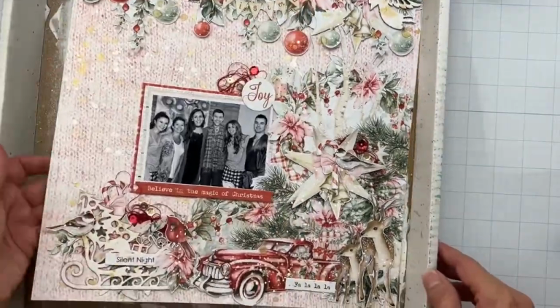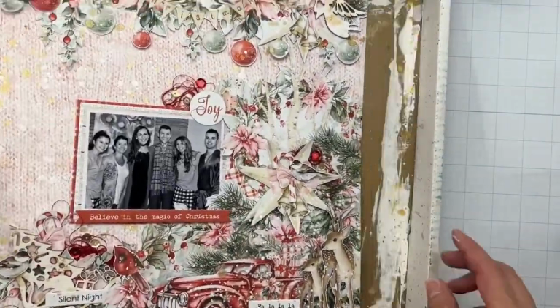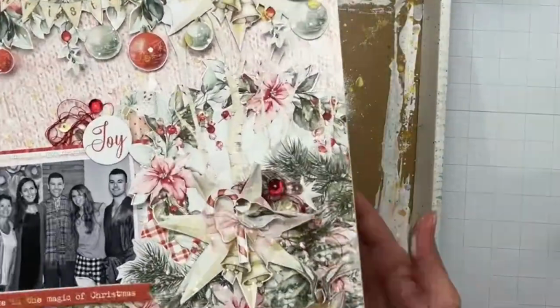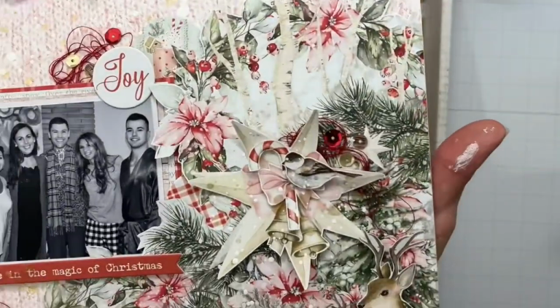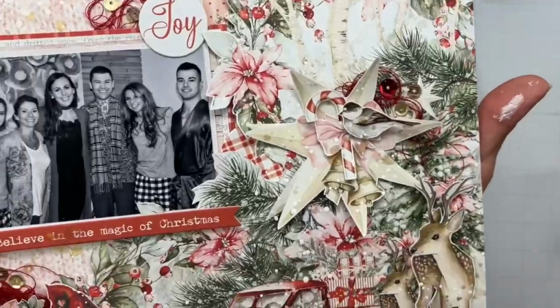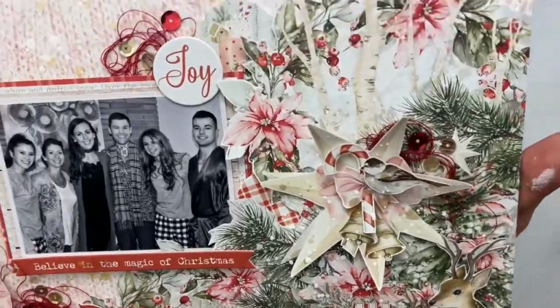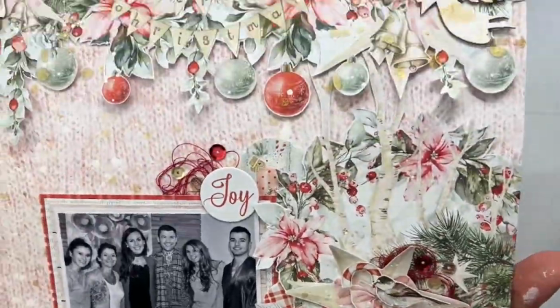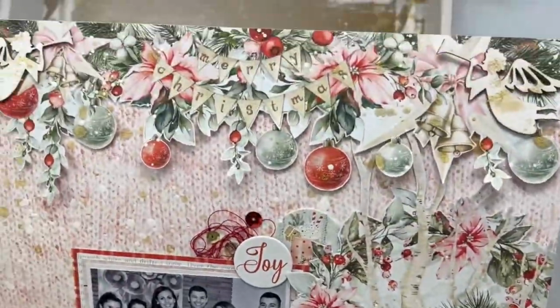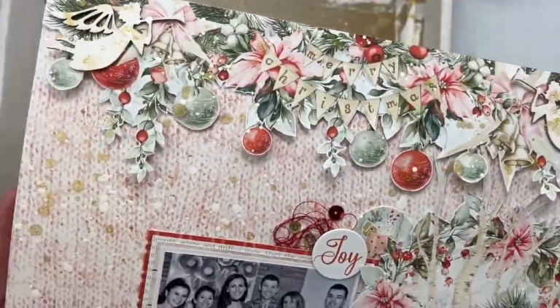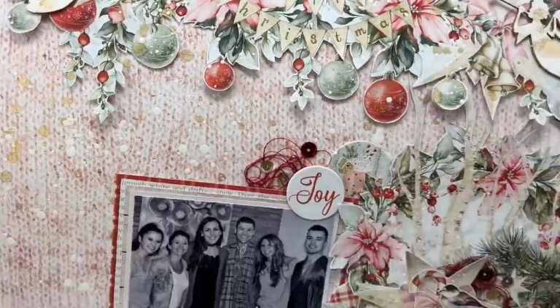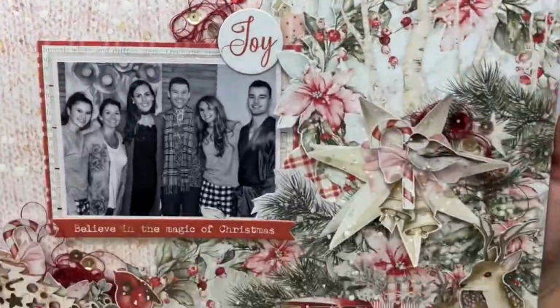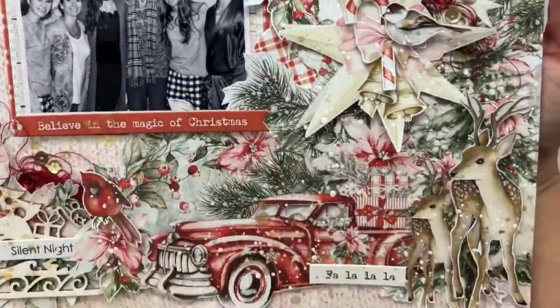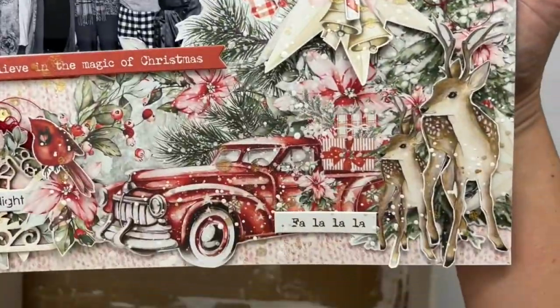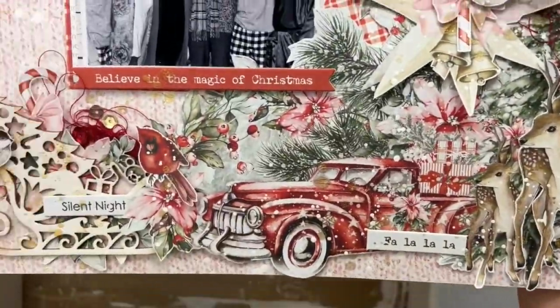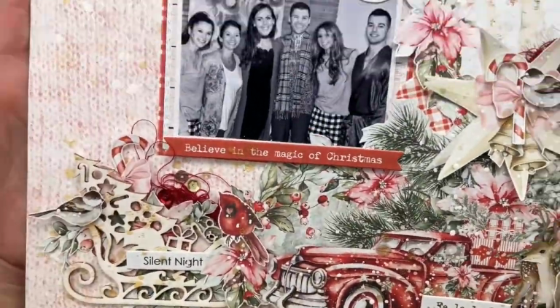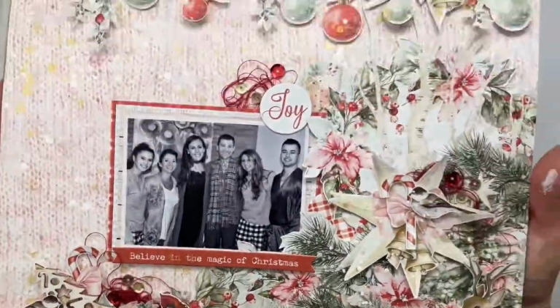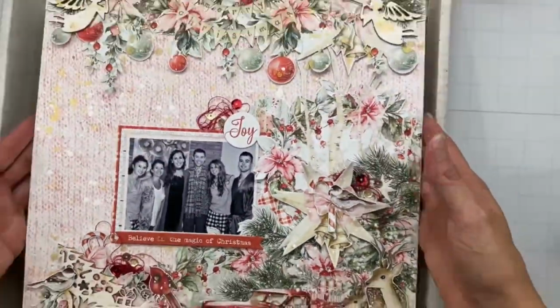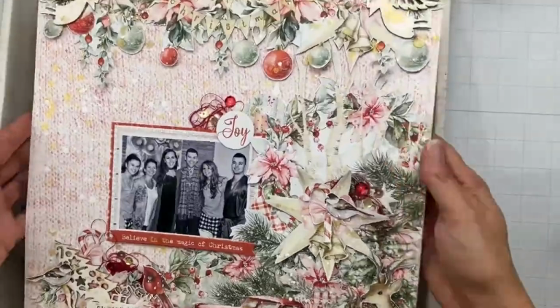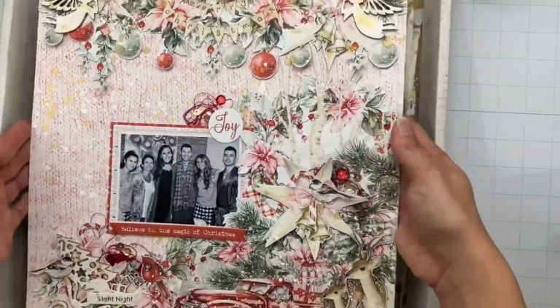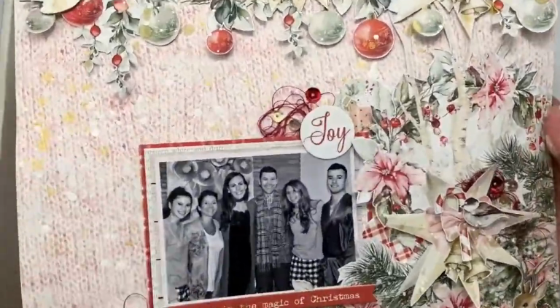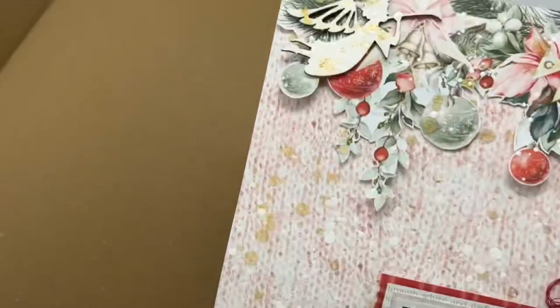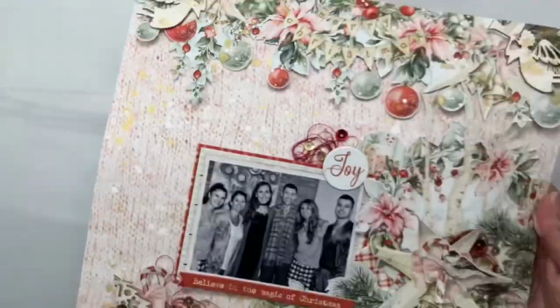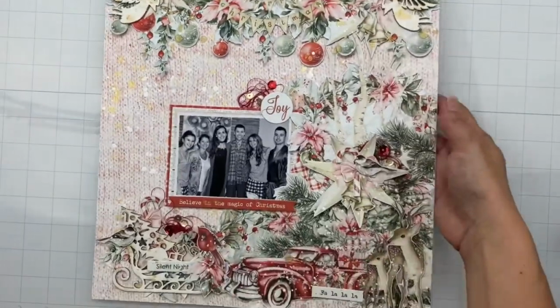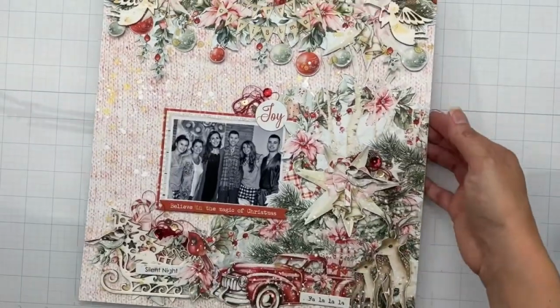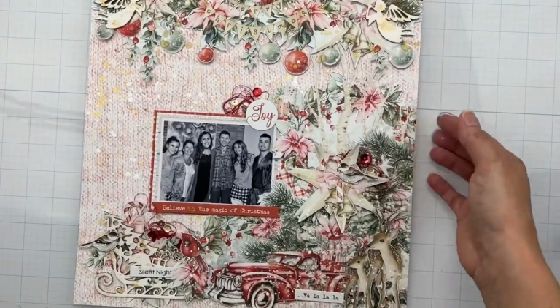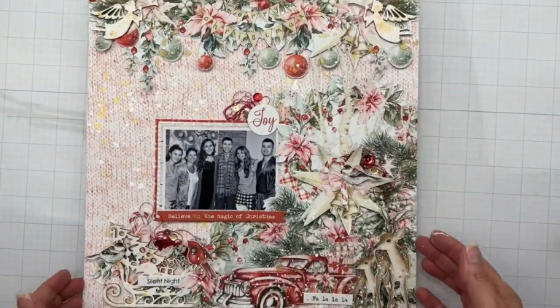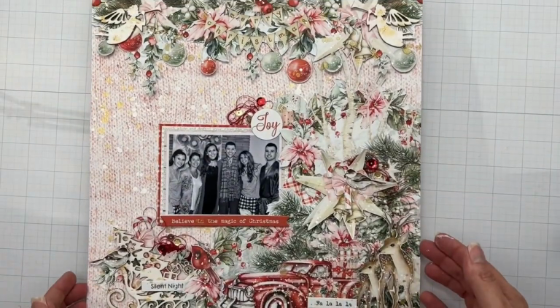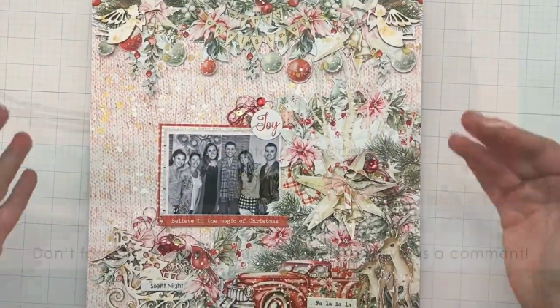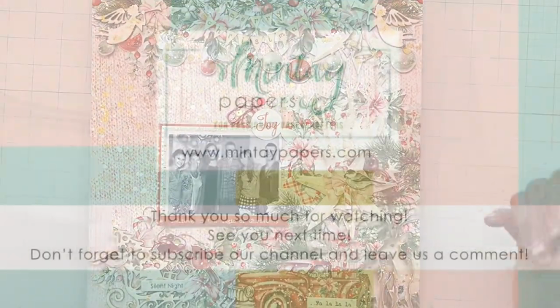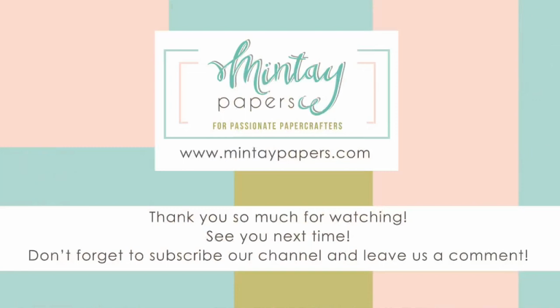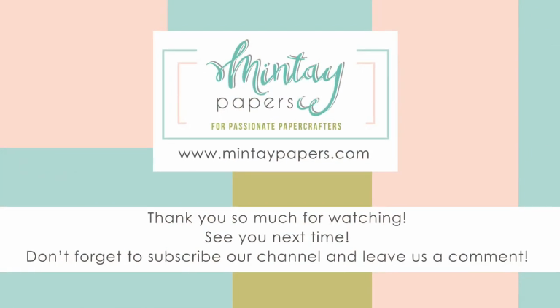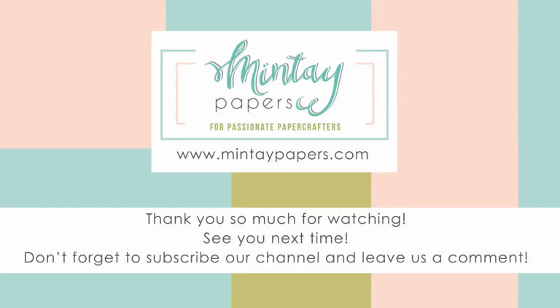And that is this layout finished! I hope you like what I came up with today. I will have the Minty Papers website linked down below — and that is all, folks. Thank you so much for watching.